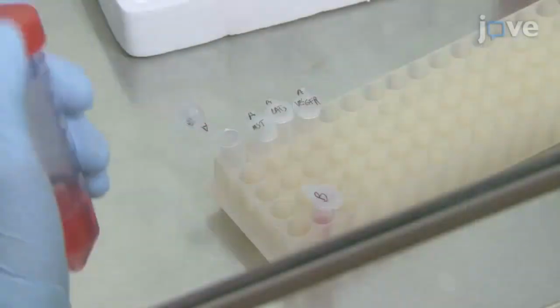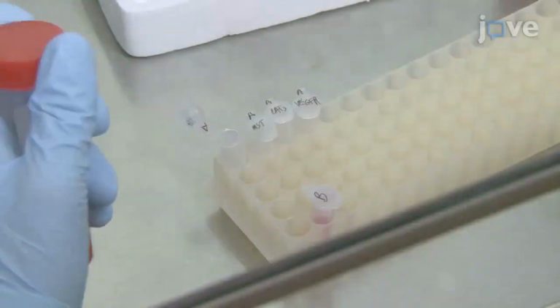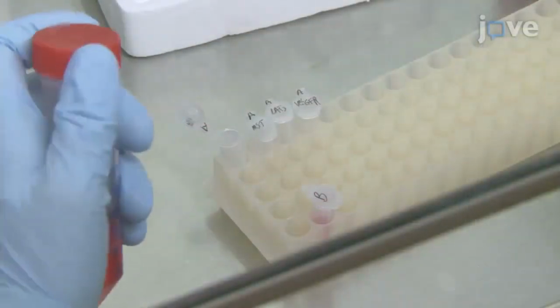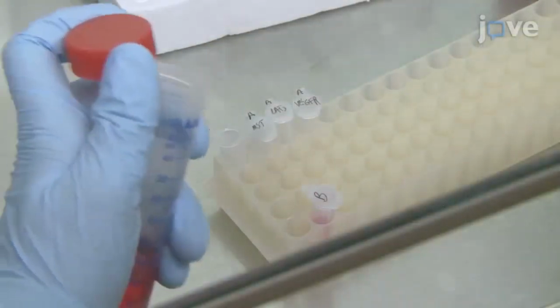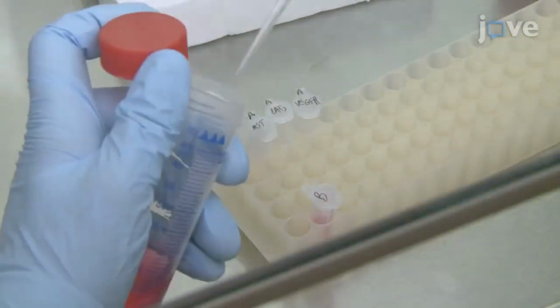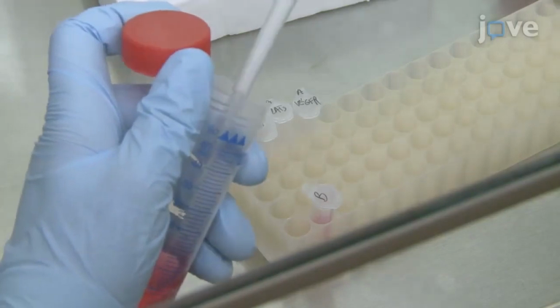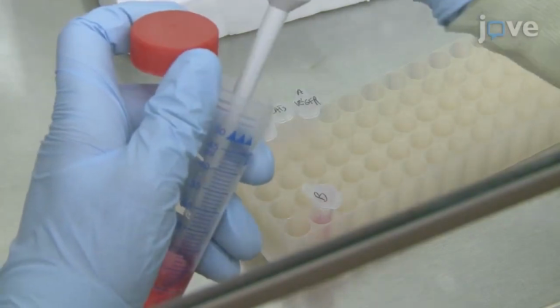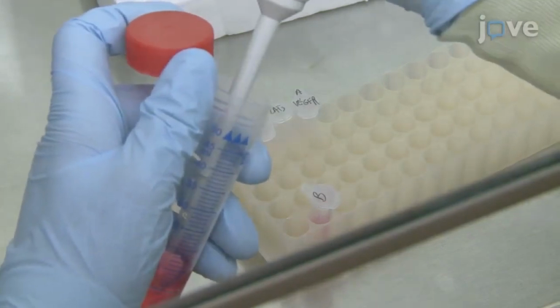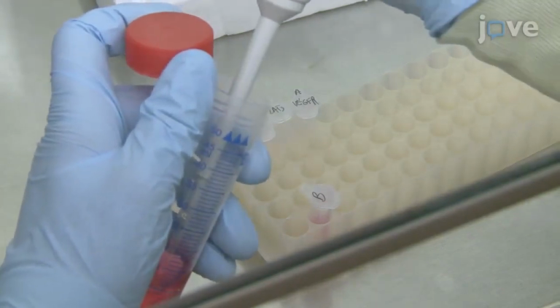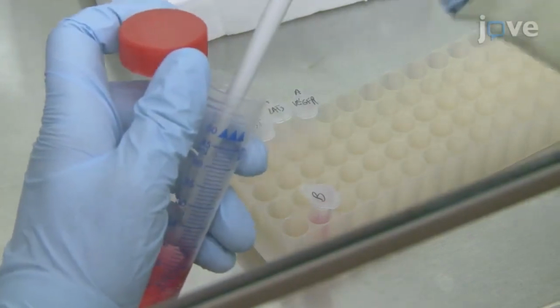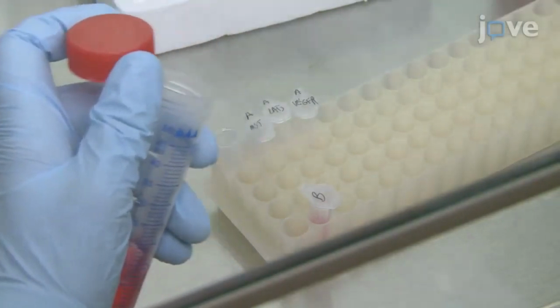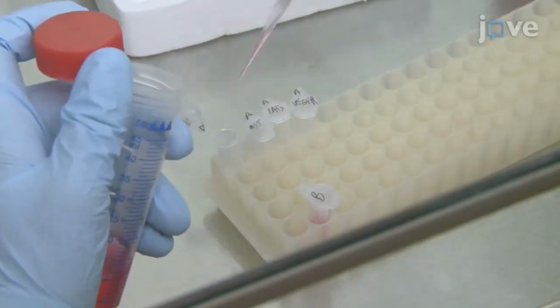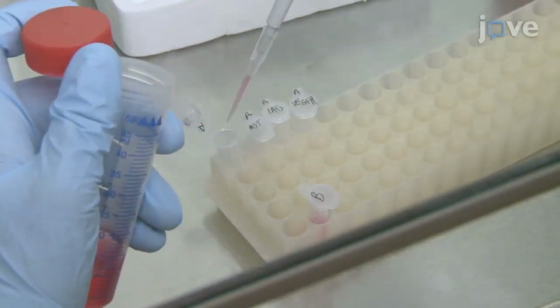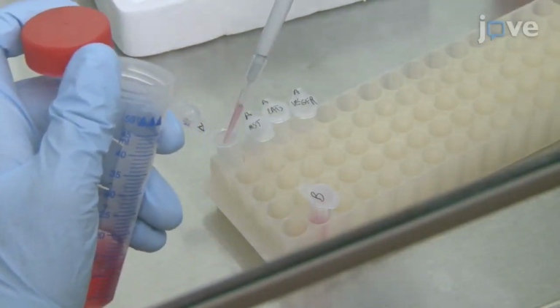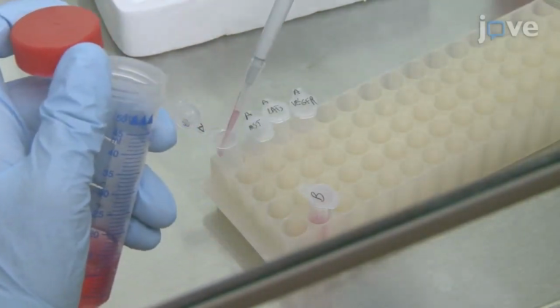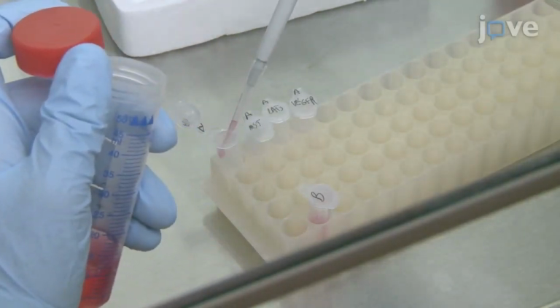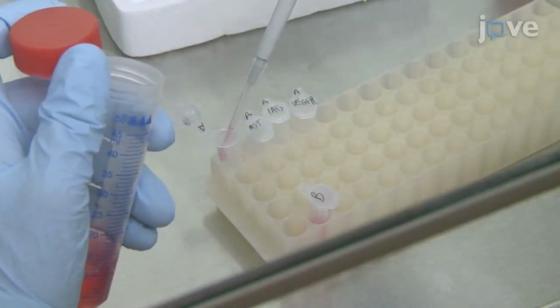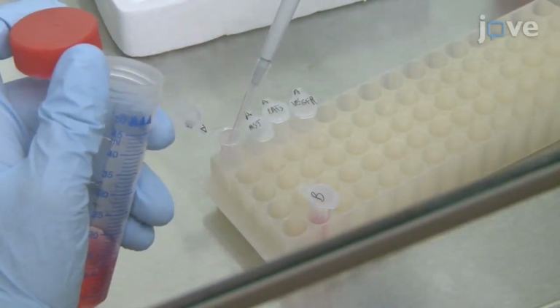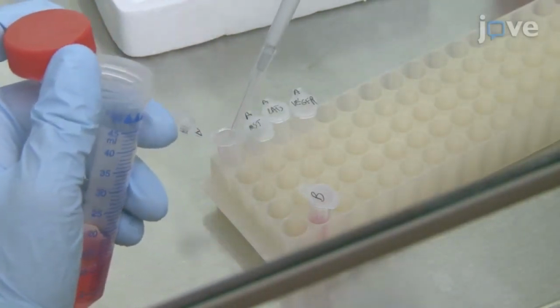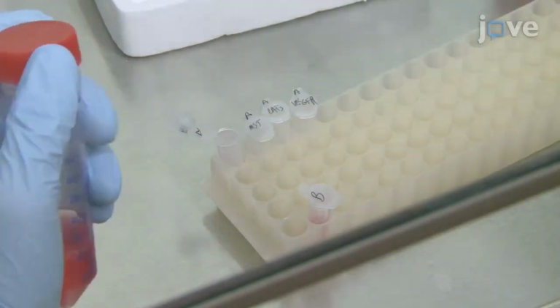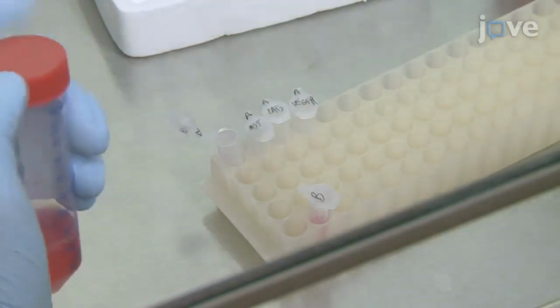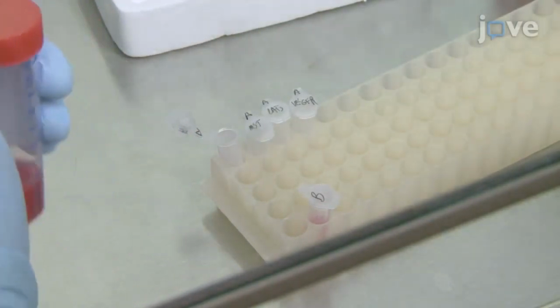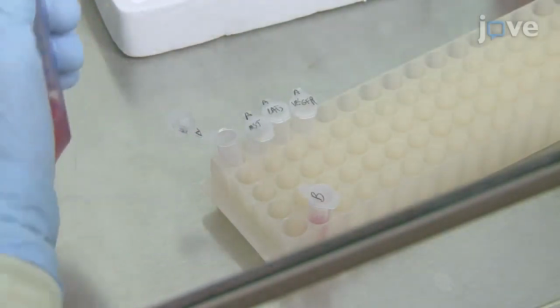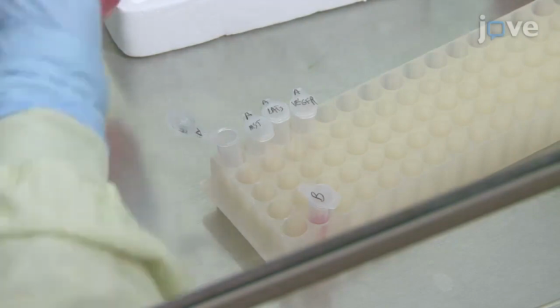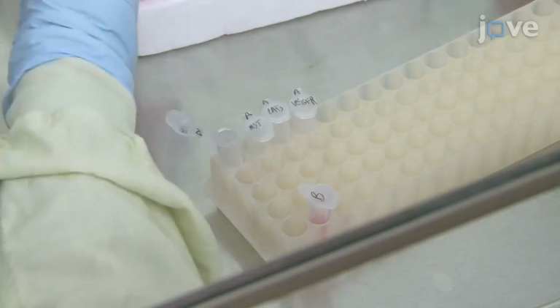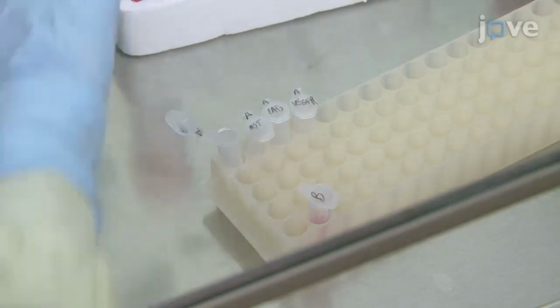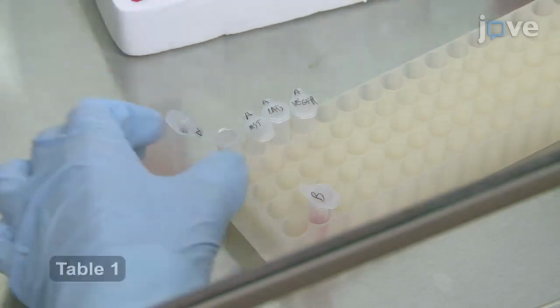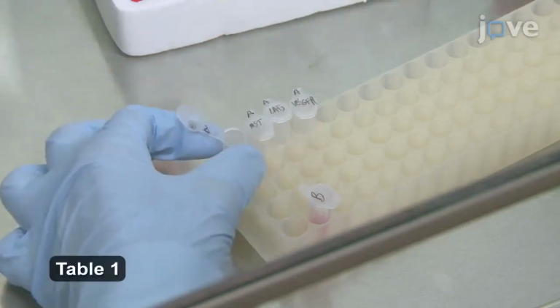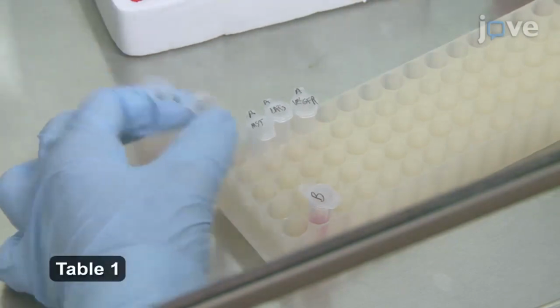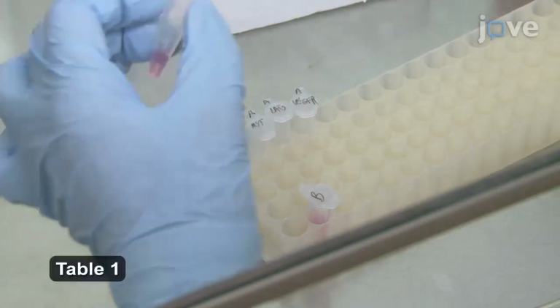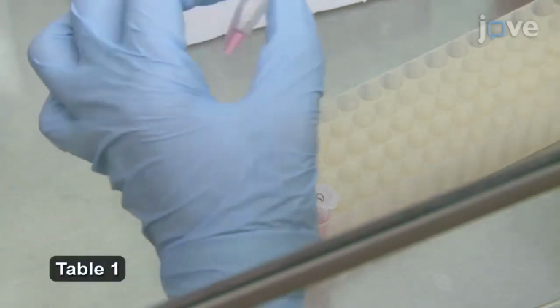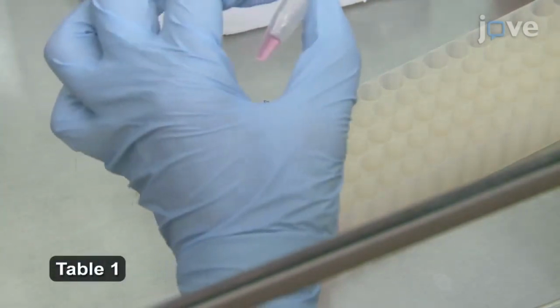Next, prepare Solution A, a DNA solution, and Solution B, a diluted polymer-based transfection reagent, as described in the text protocol.